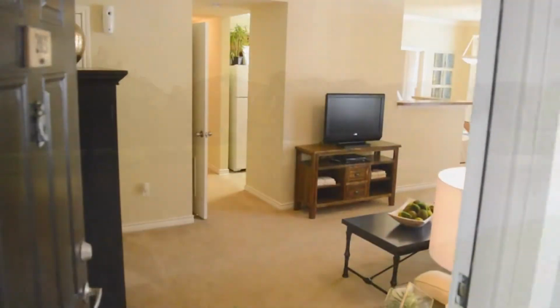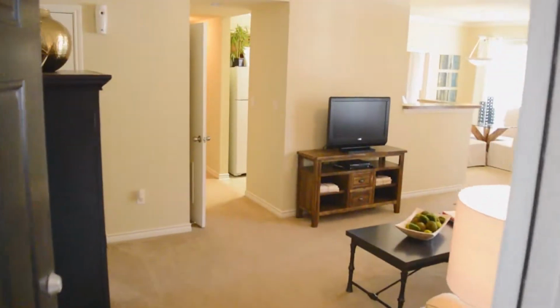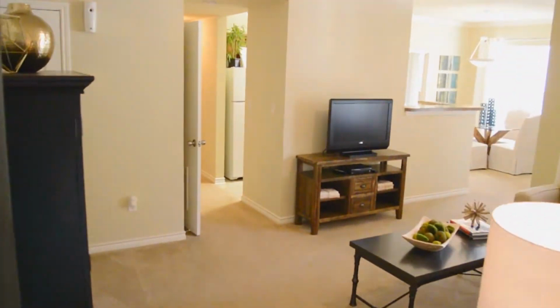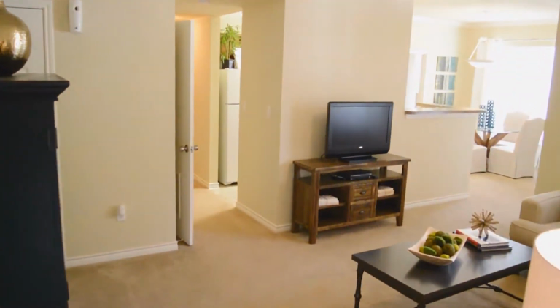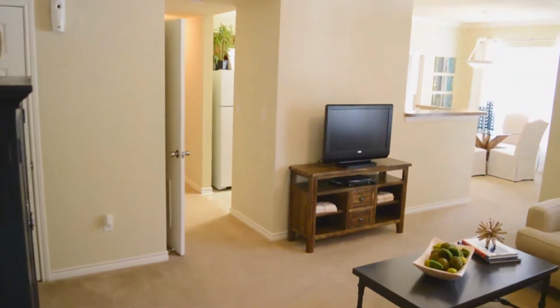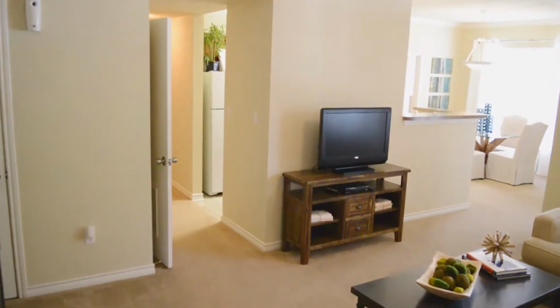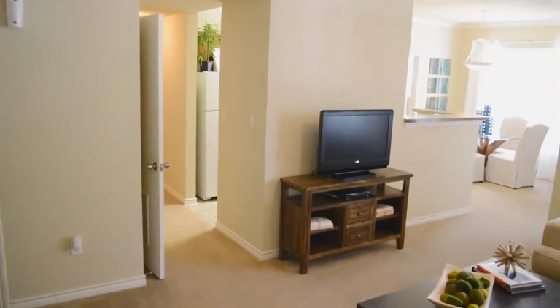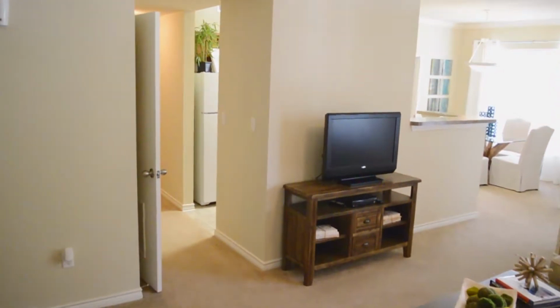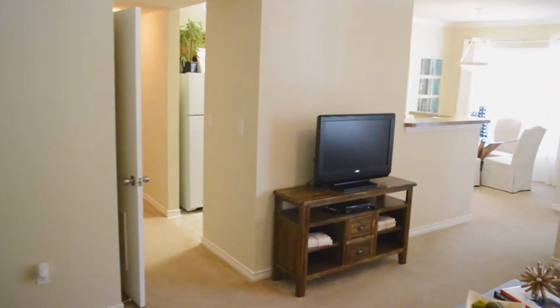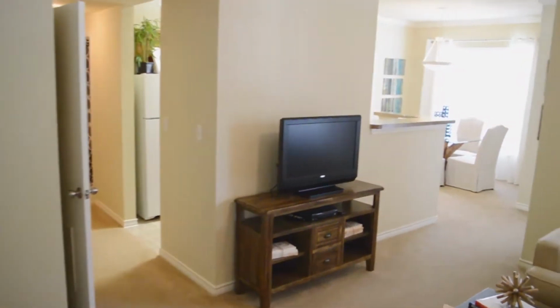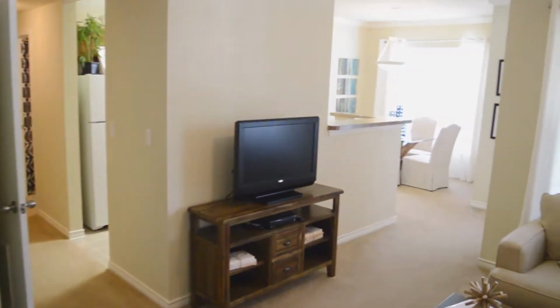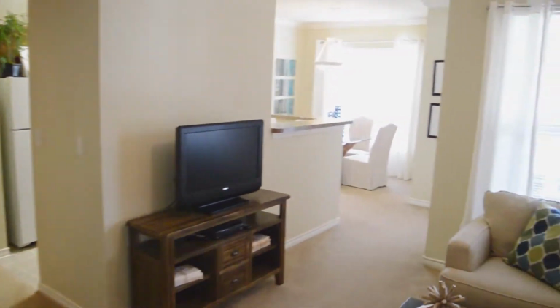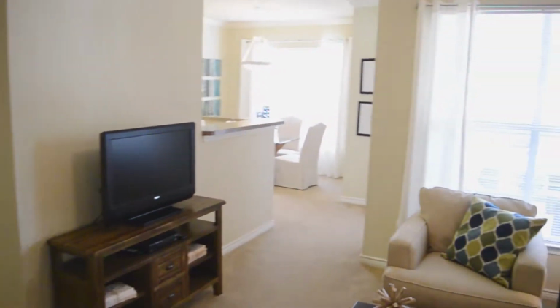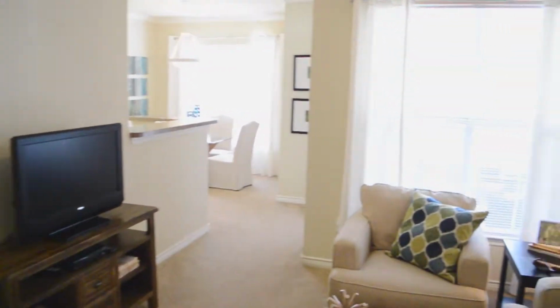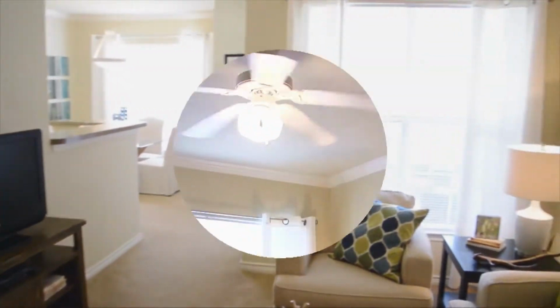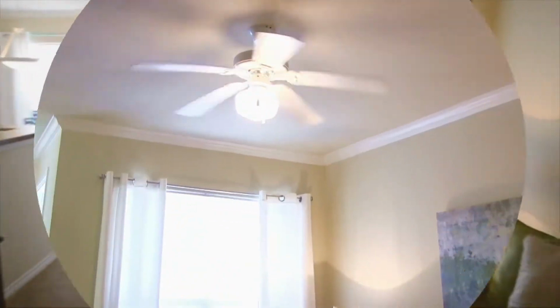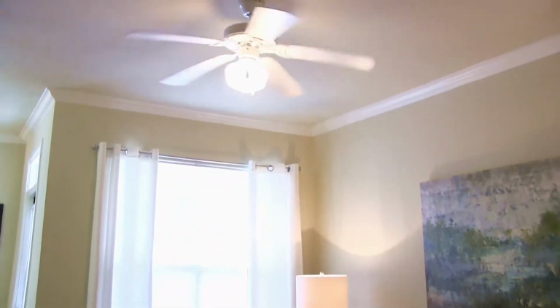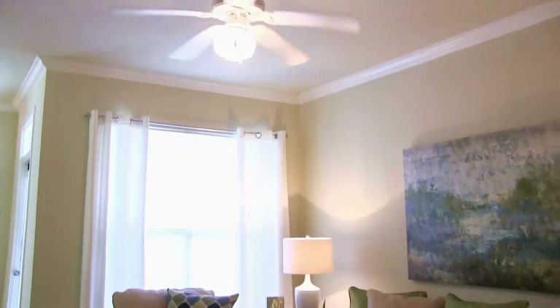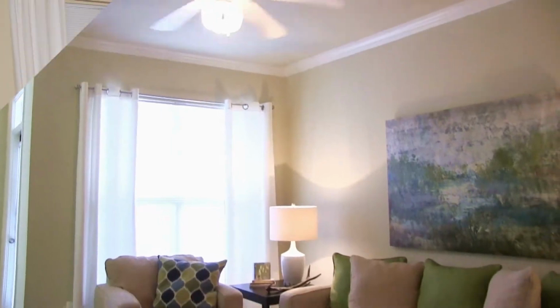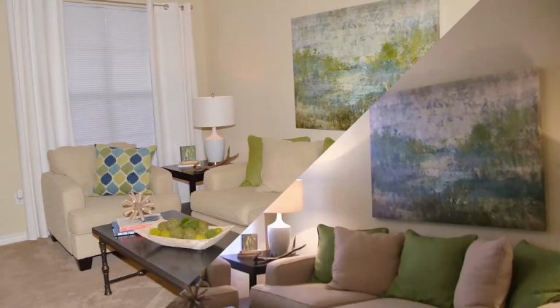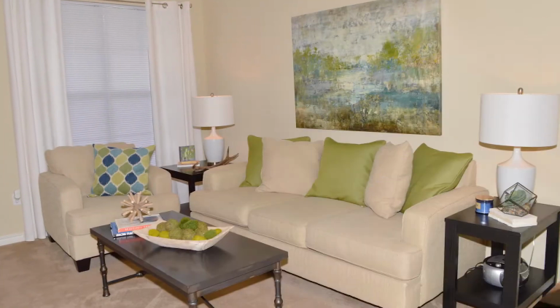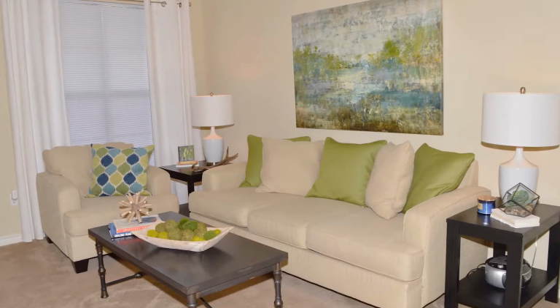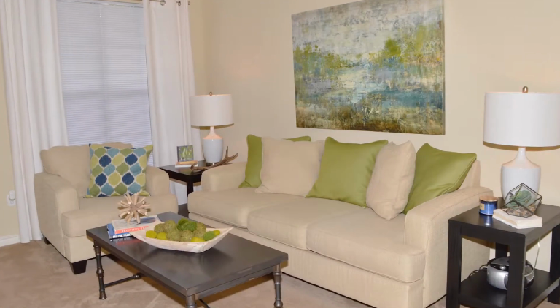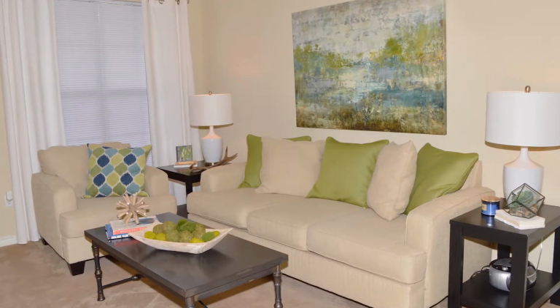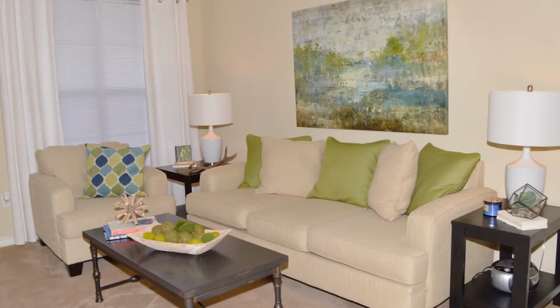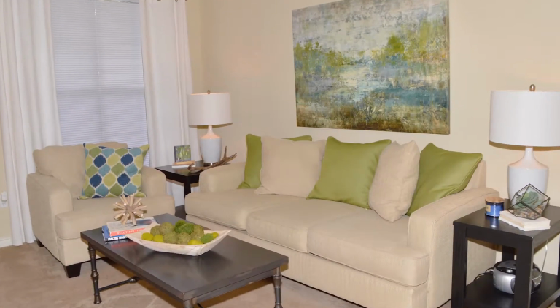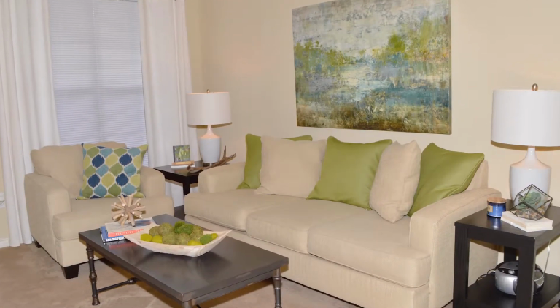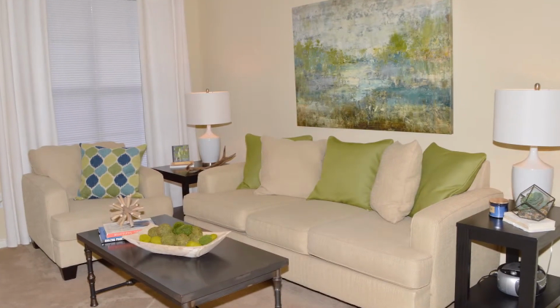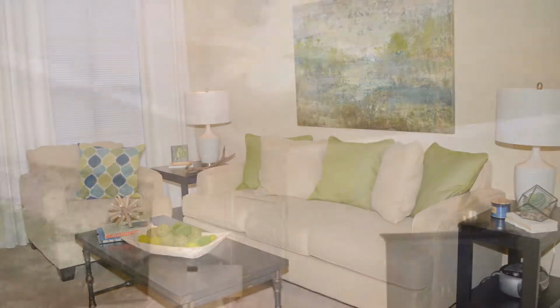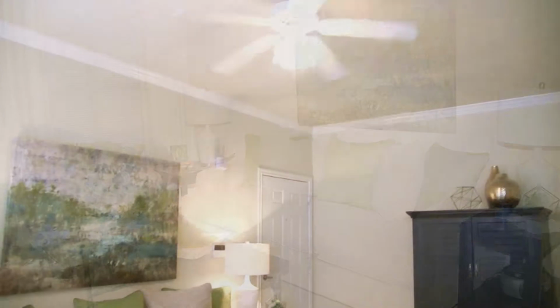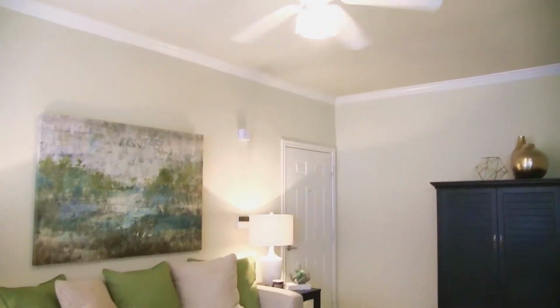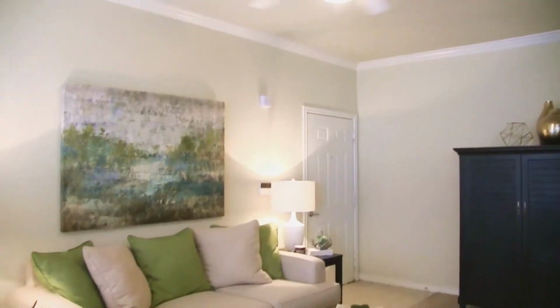Entering this apartment home, we are immediately impressed with a luxurious and spacious living room. Cooled by a ceiling fan, this space features plenty of light from oversized windows accented with chic design.